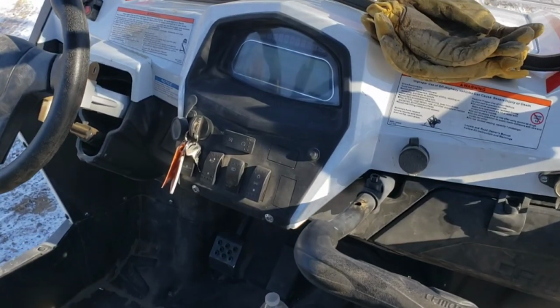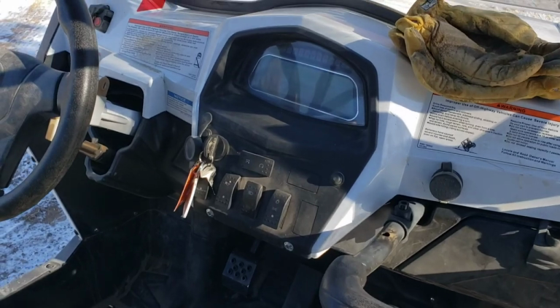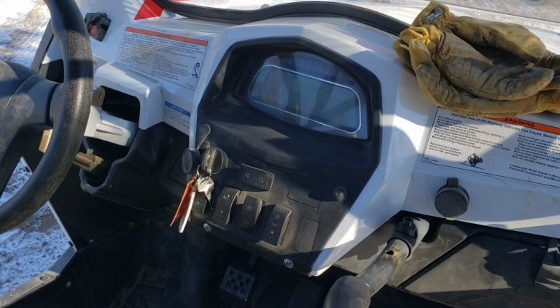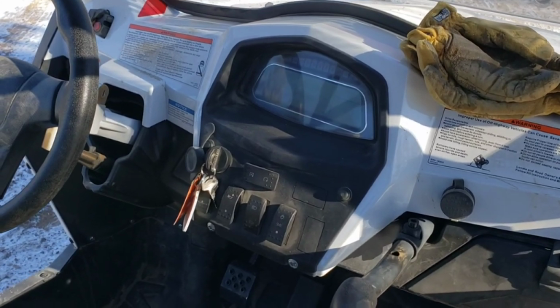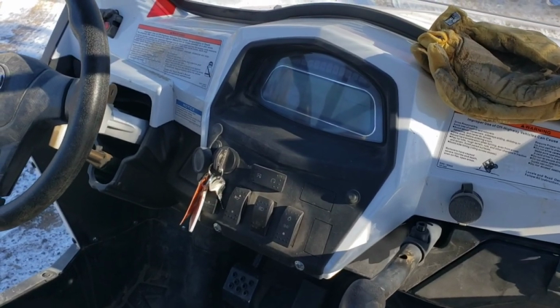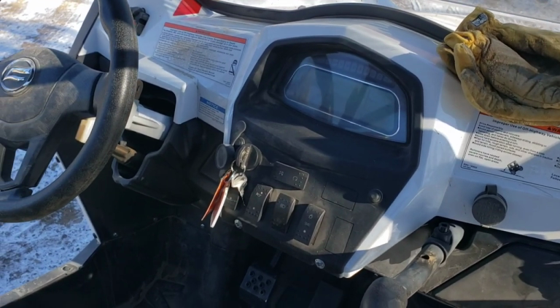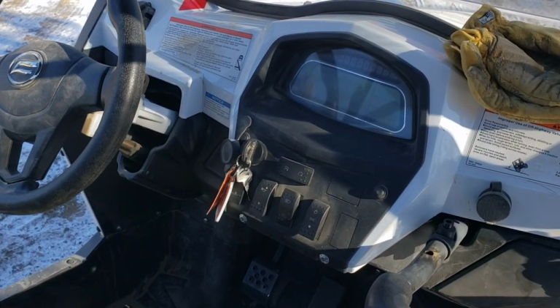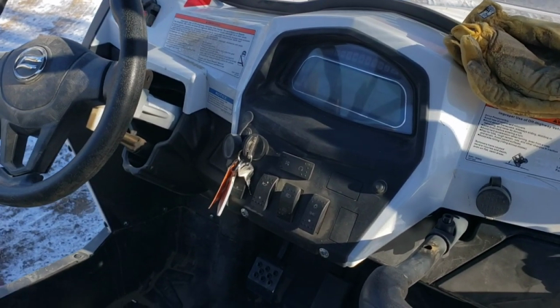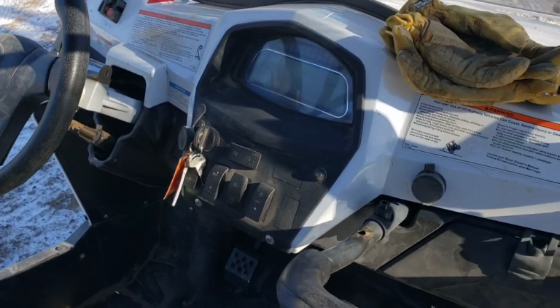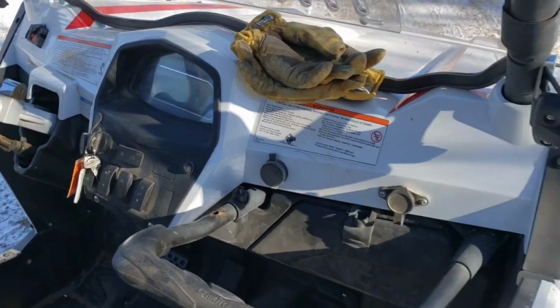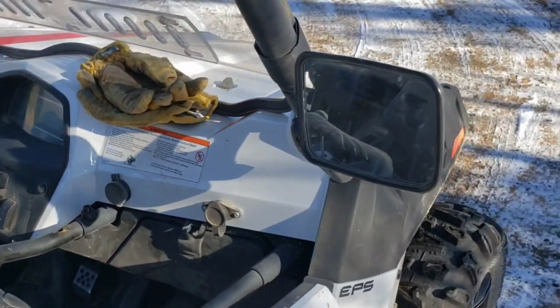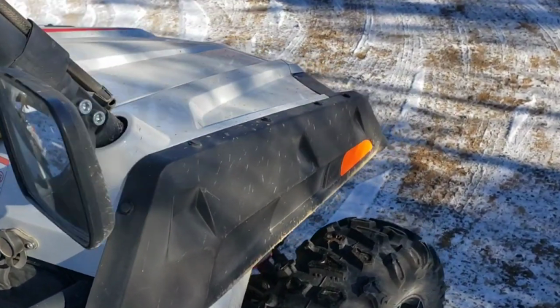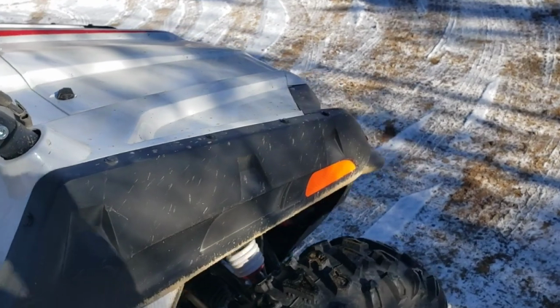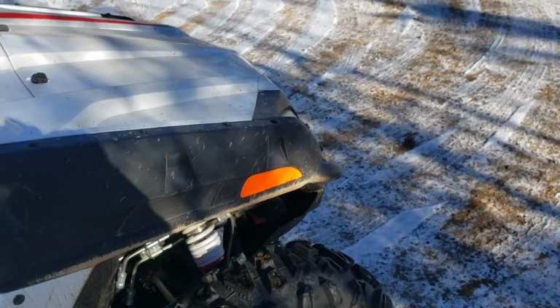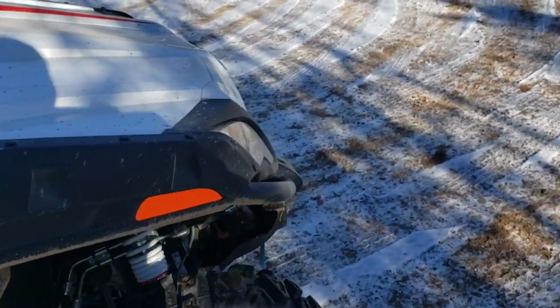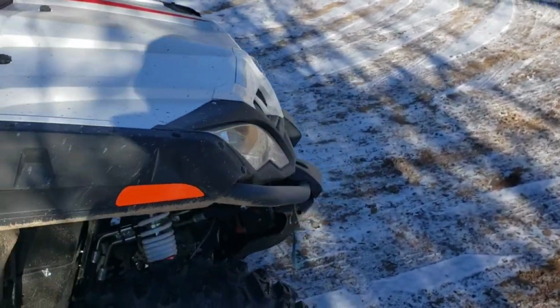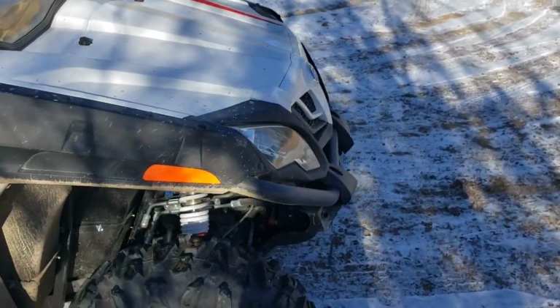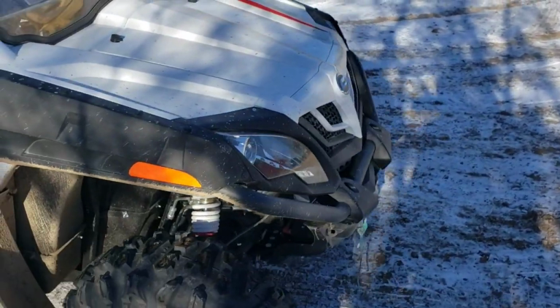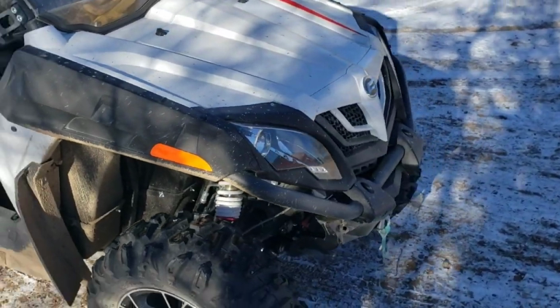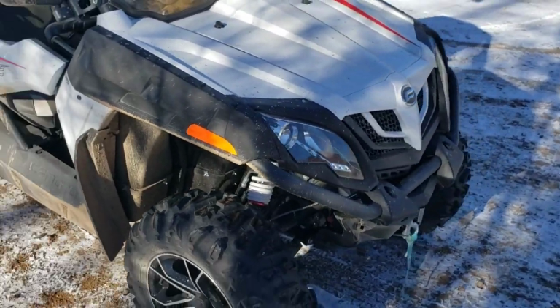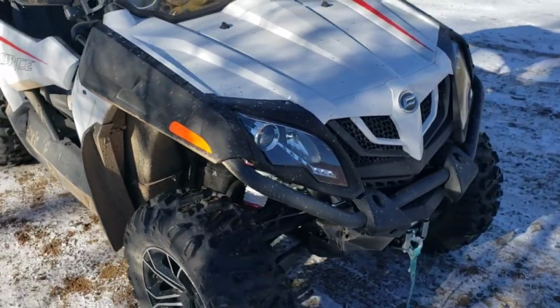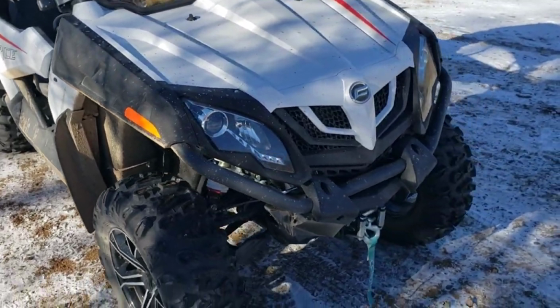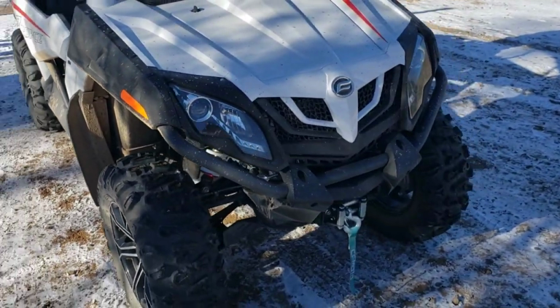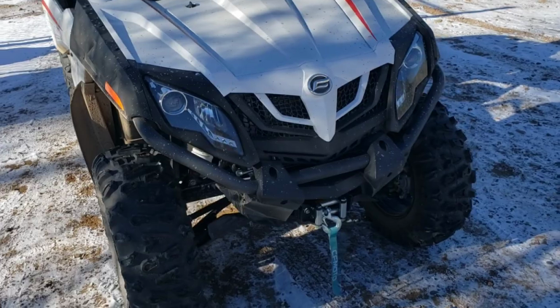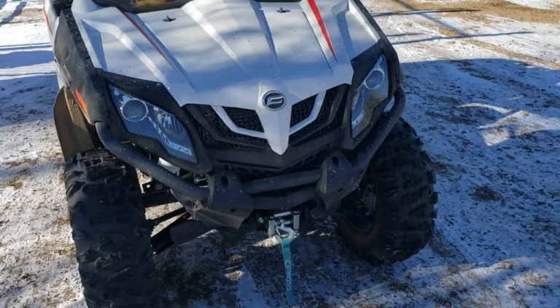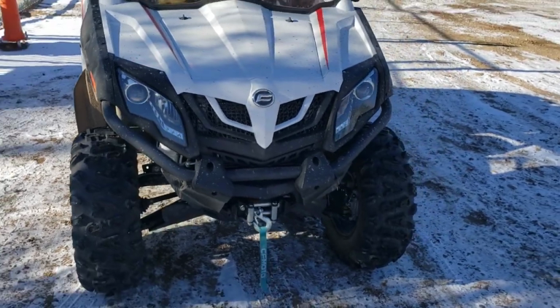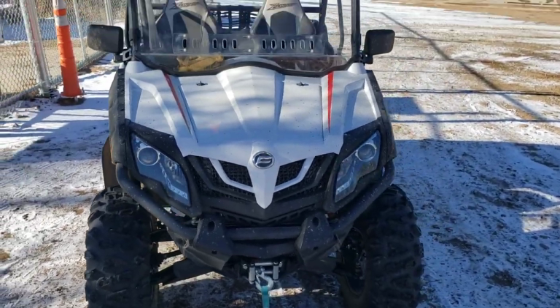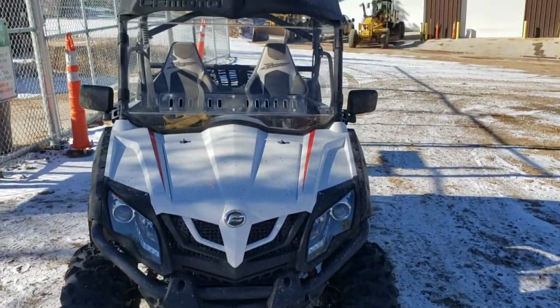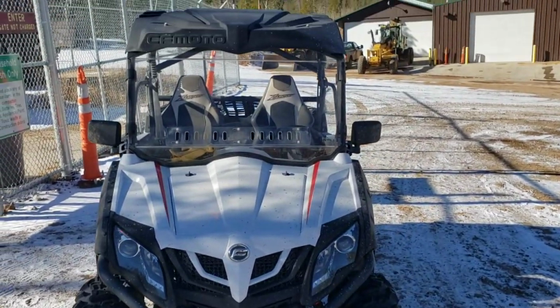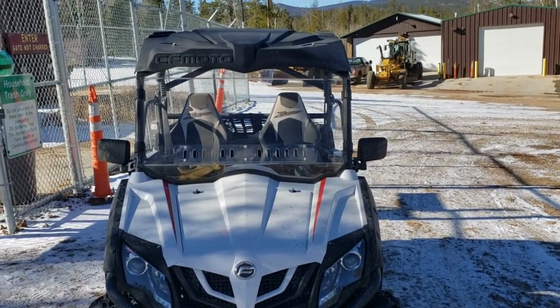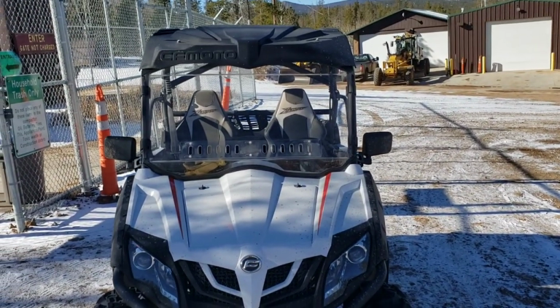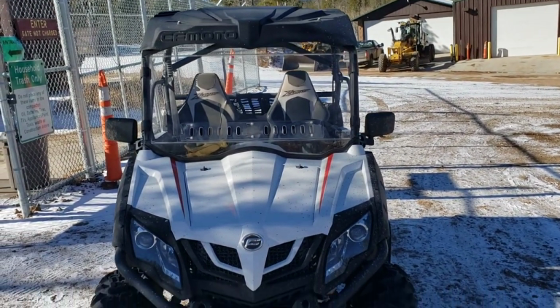Digital controls and display. The headlights are decent. Did some night riding this summer — high beams are awesome. I was considering putting on a light bar but decided I didn't need it.